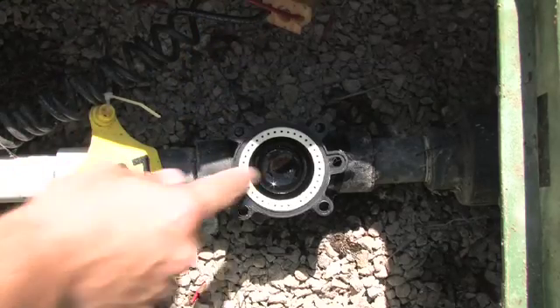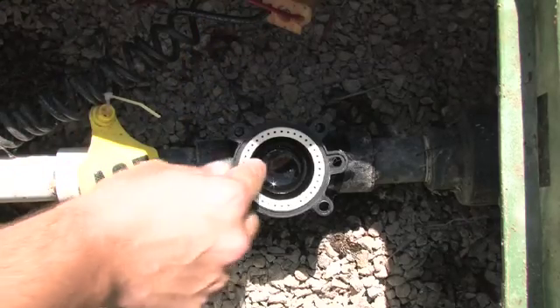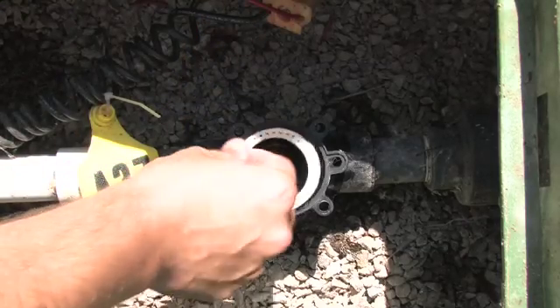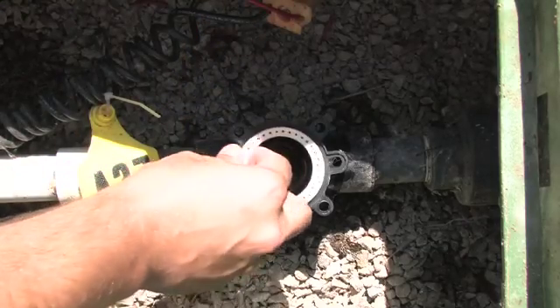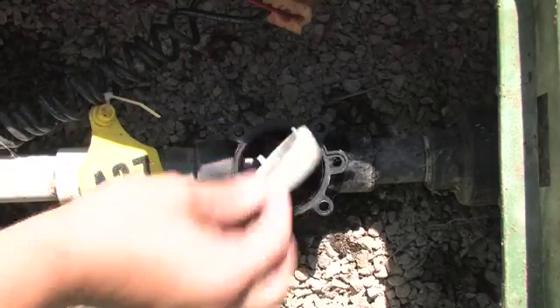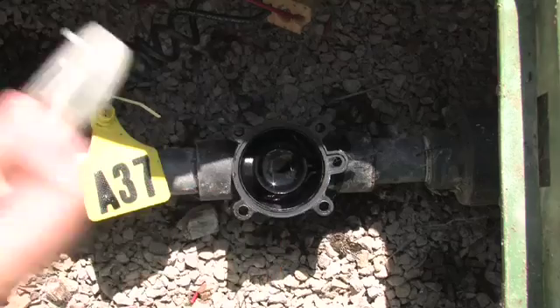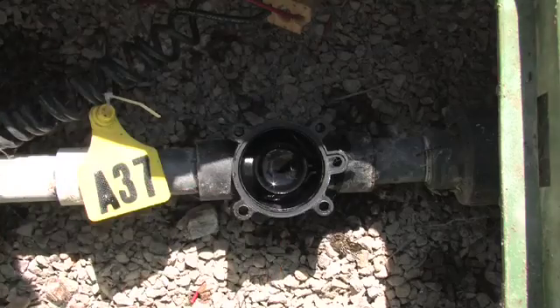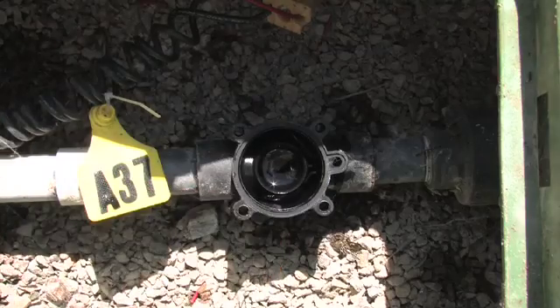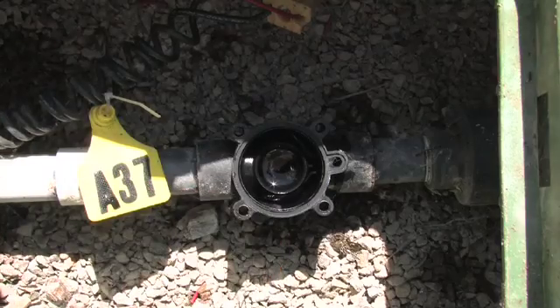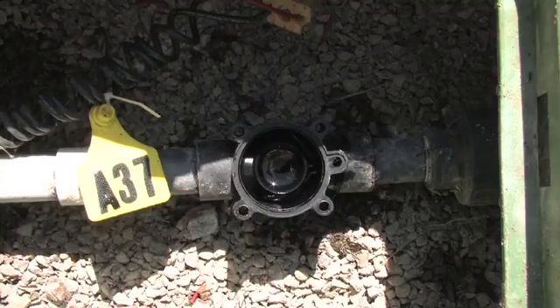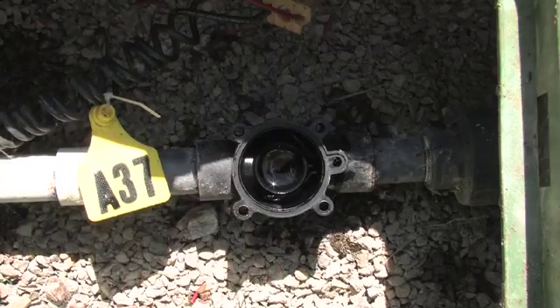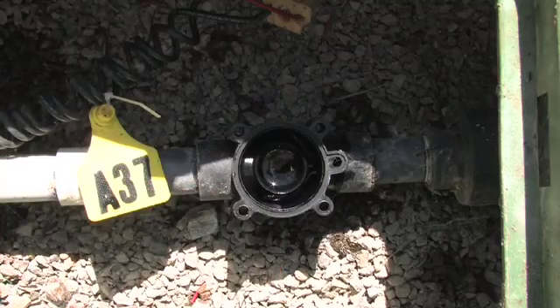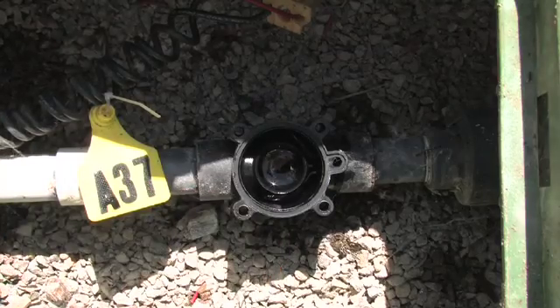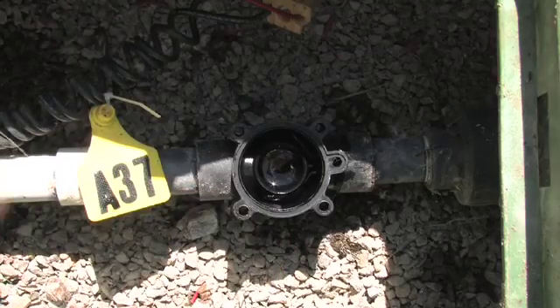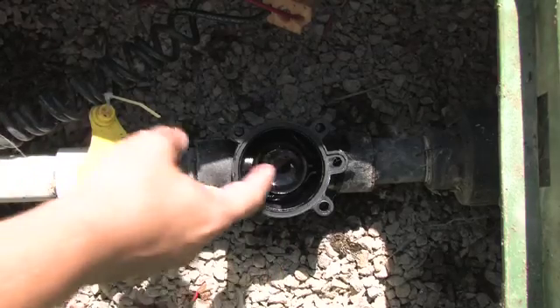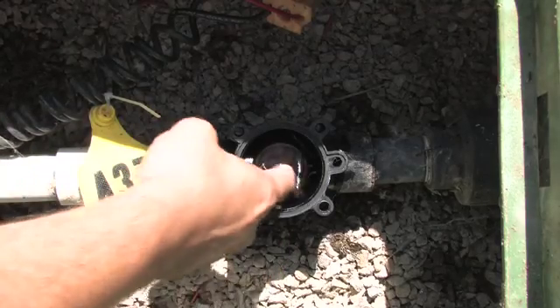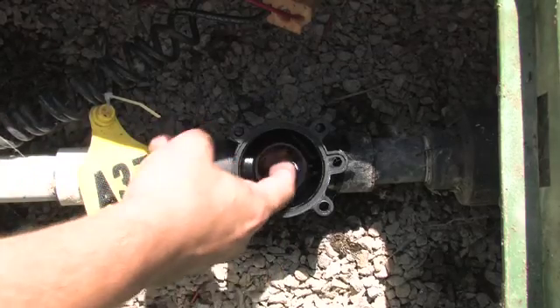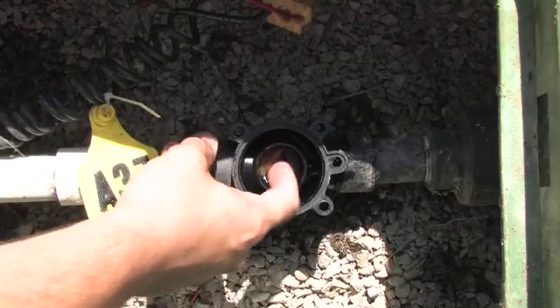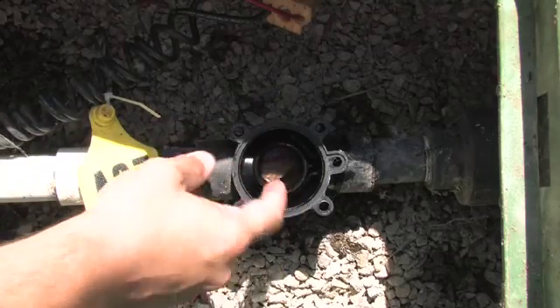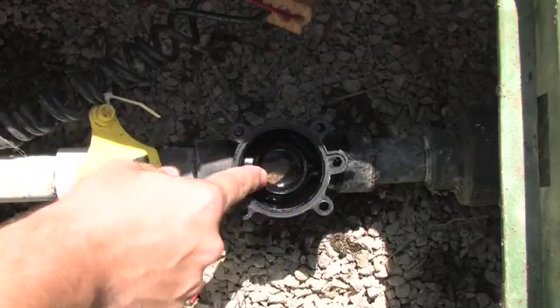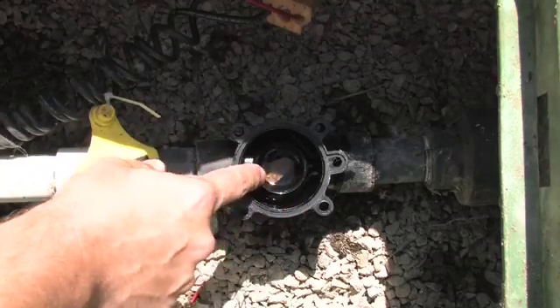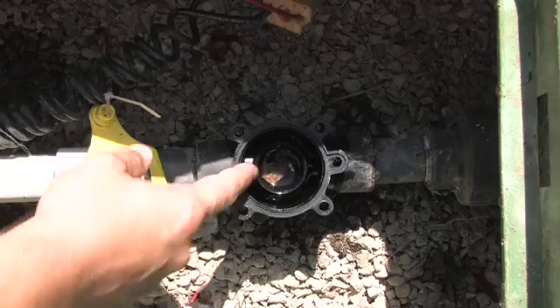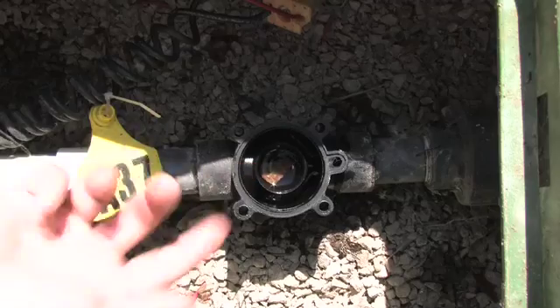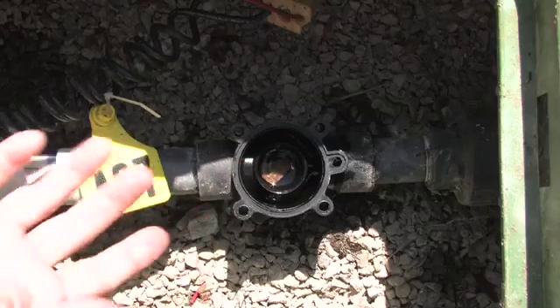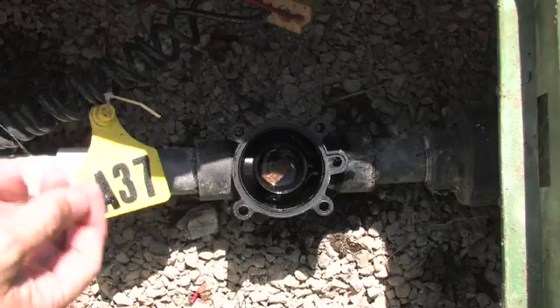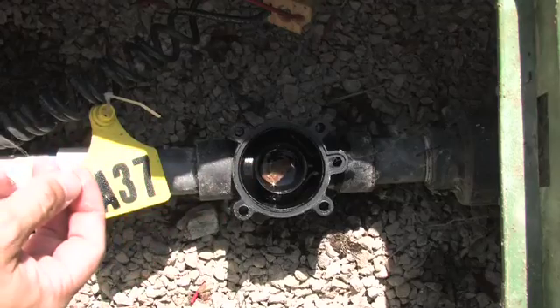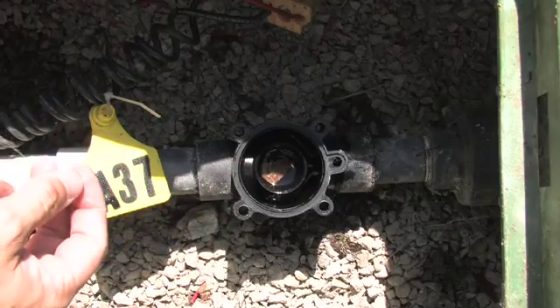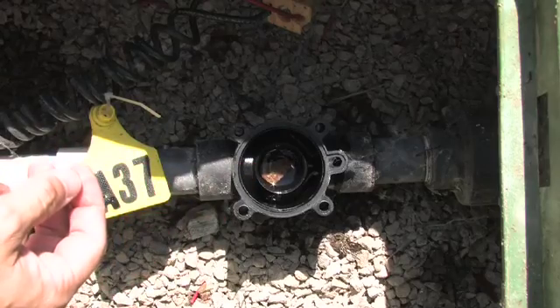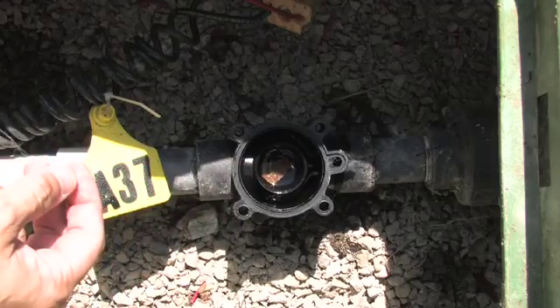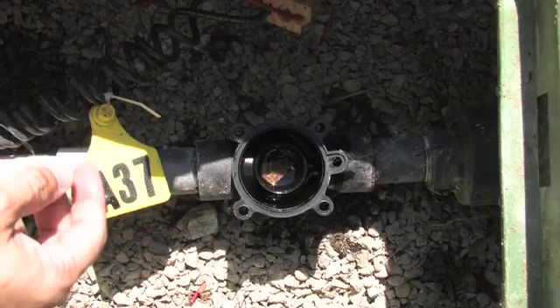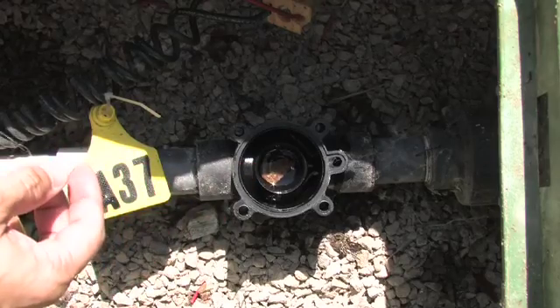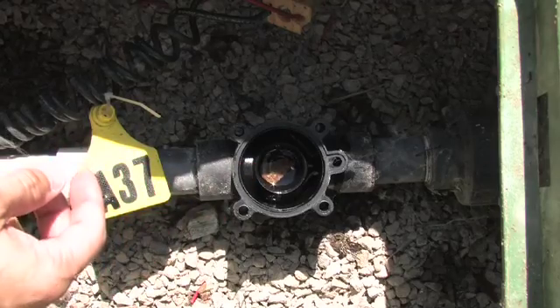We can simply take out this support ring. As you can see, there's a rock inside of the valve. This is what was causing our valve to continuously water.